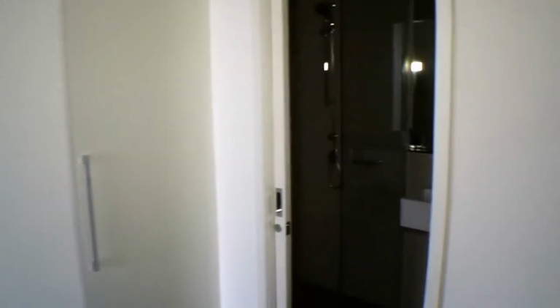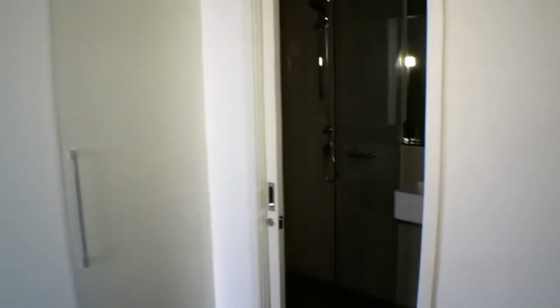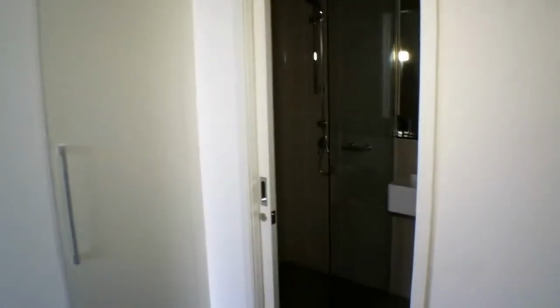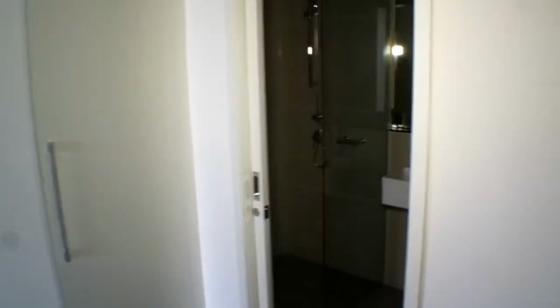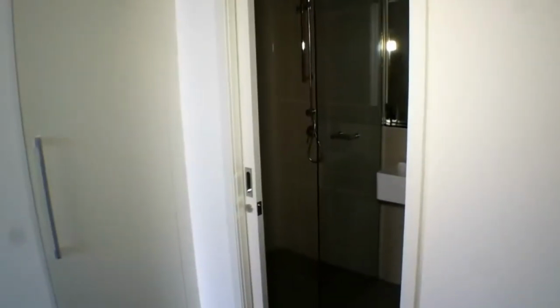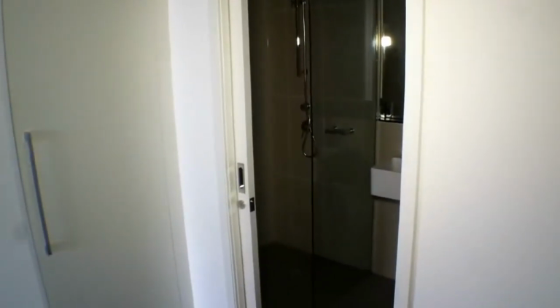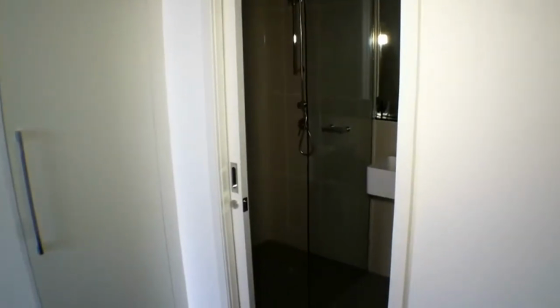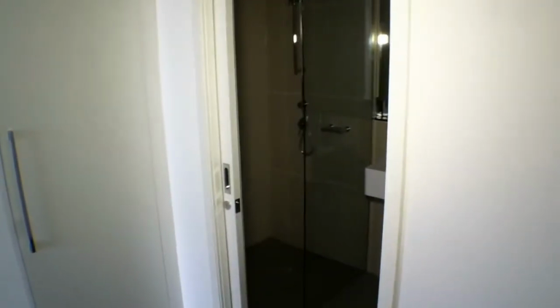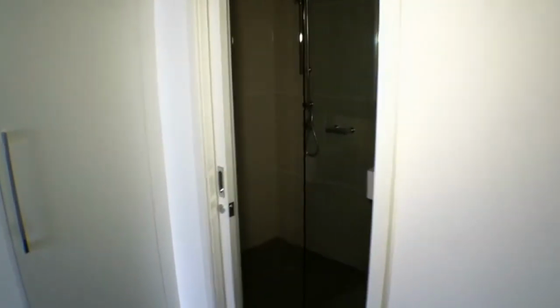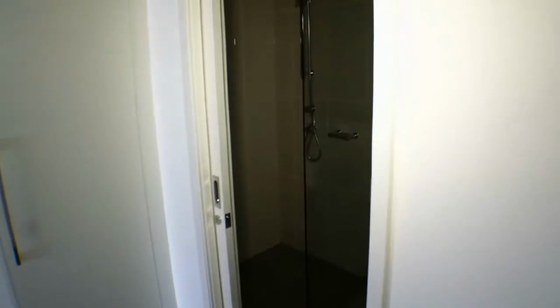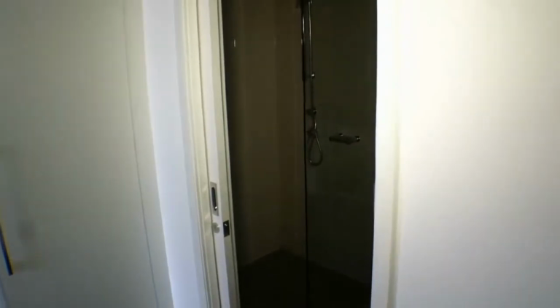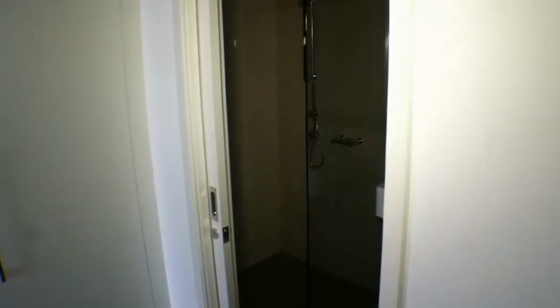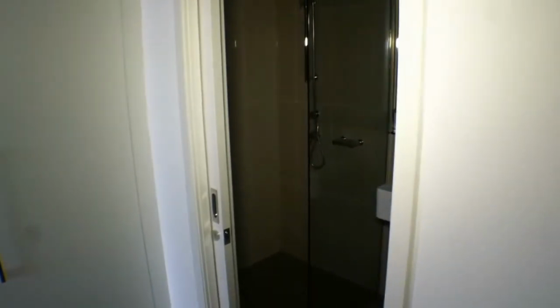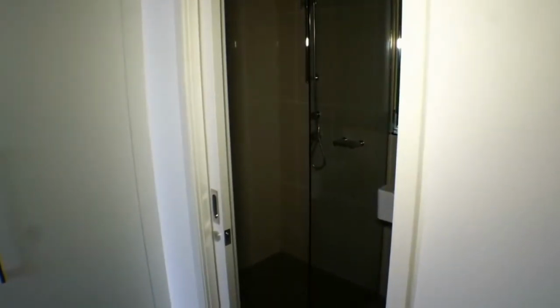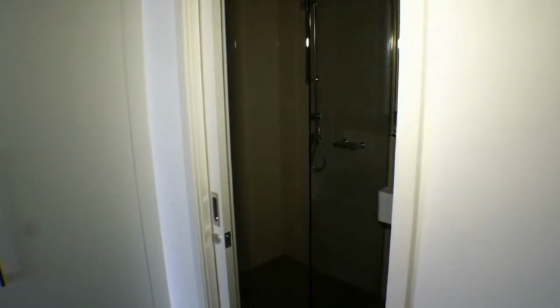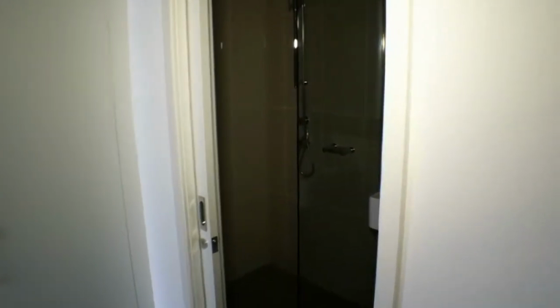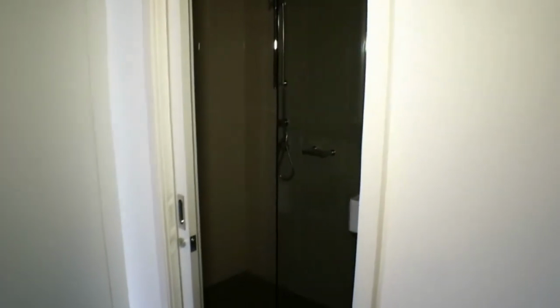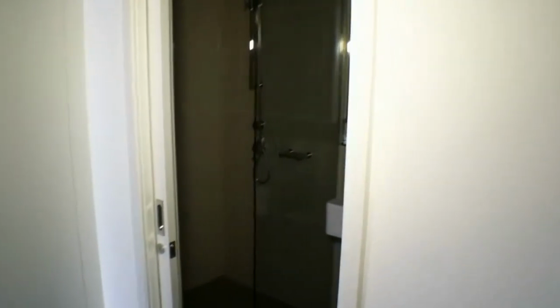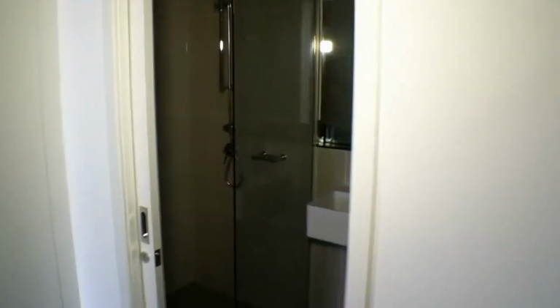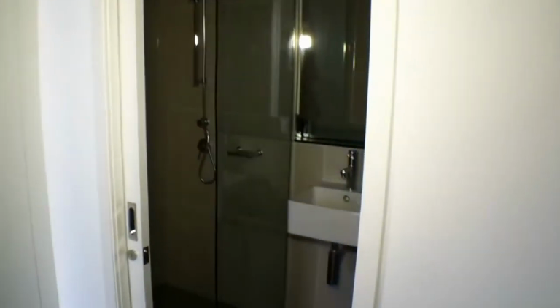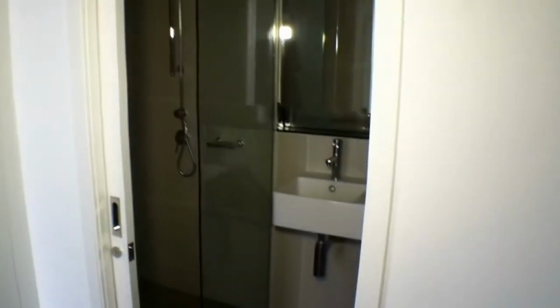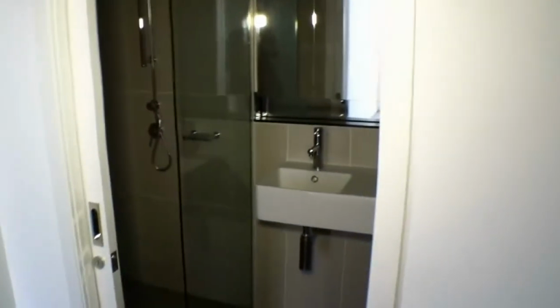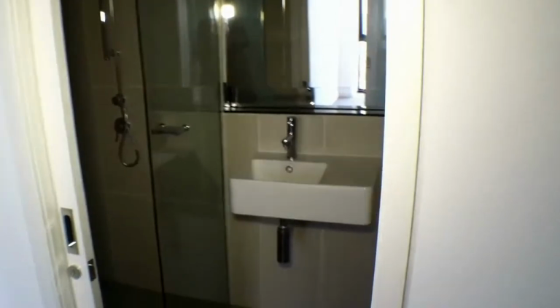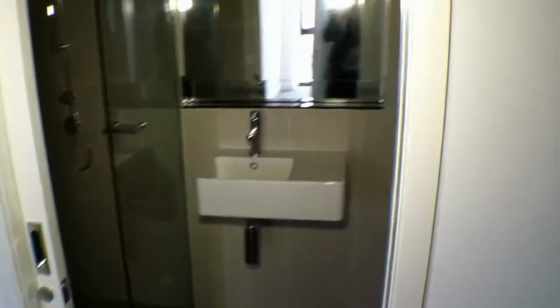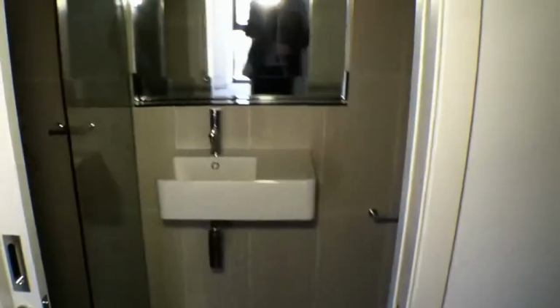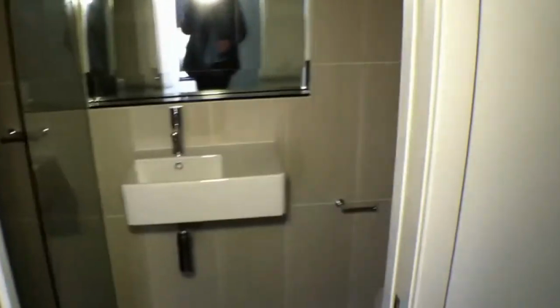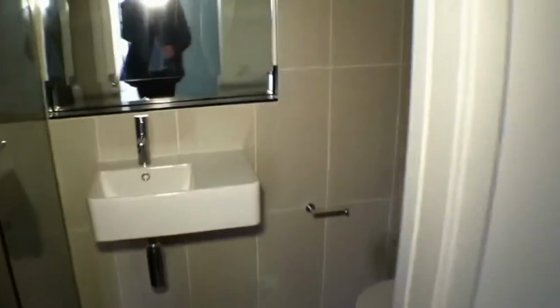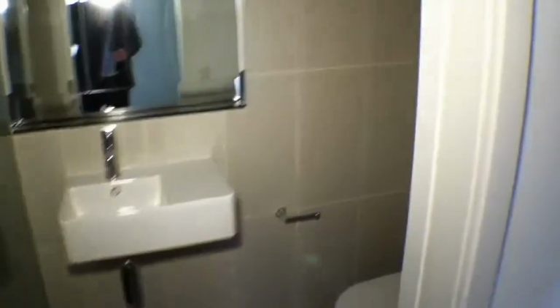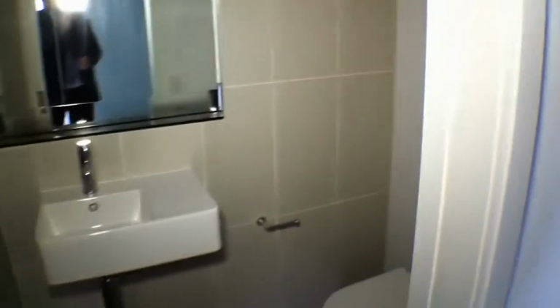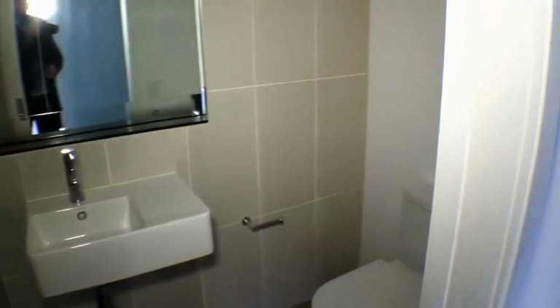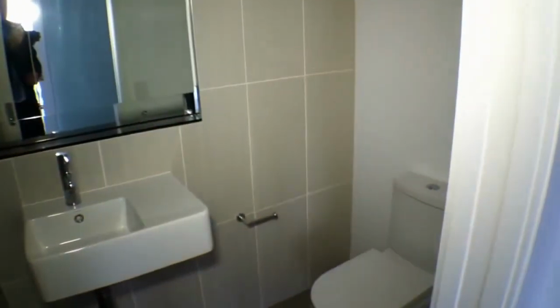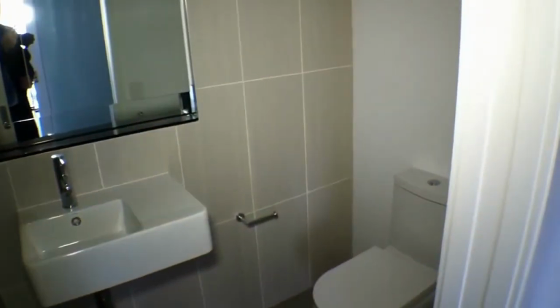And that opens then to the modern bathroom with shower, hand basin and toilet.